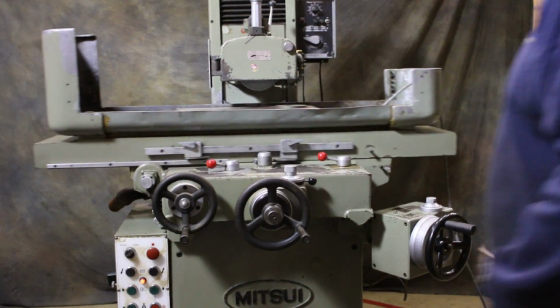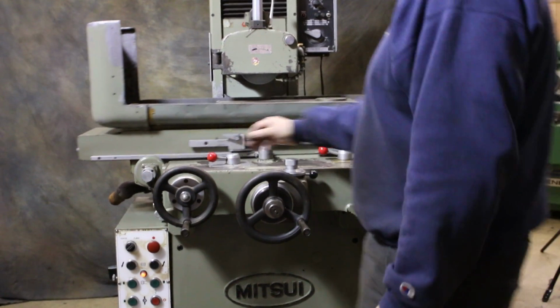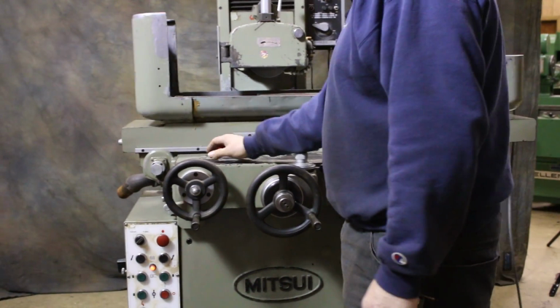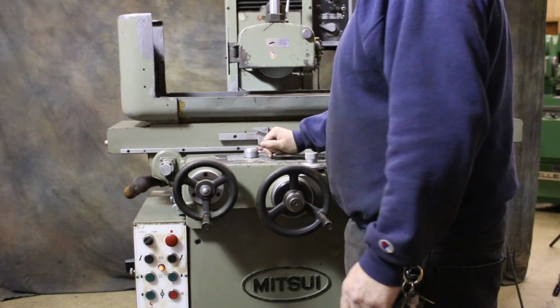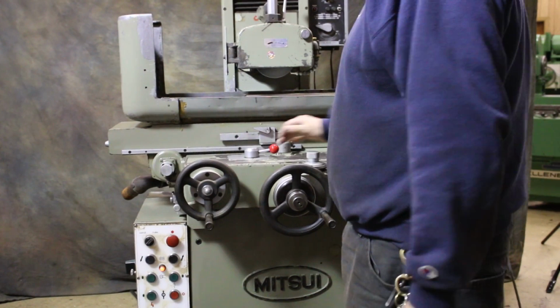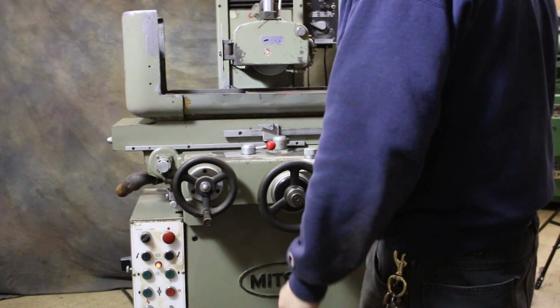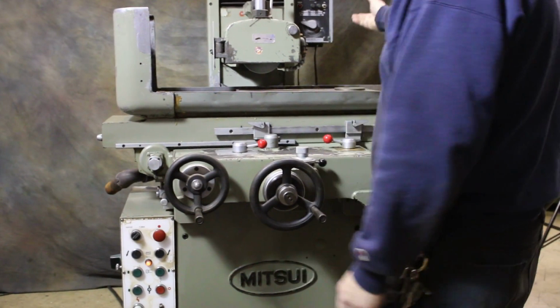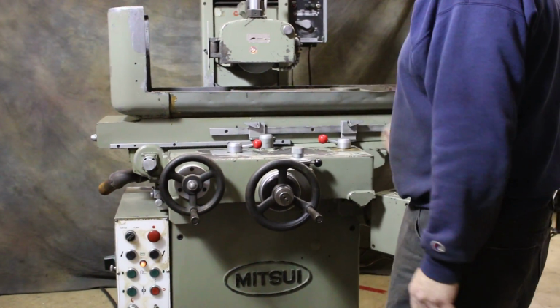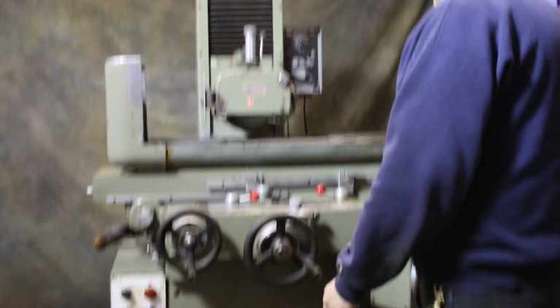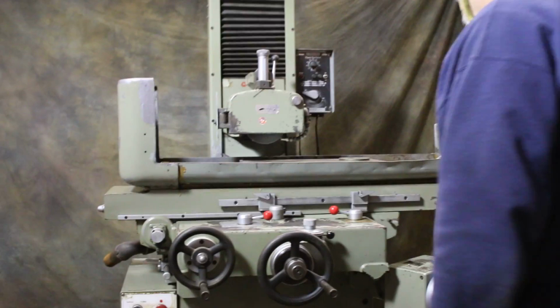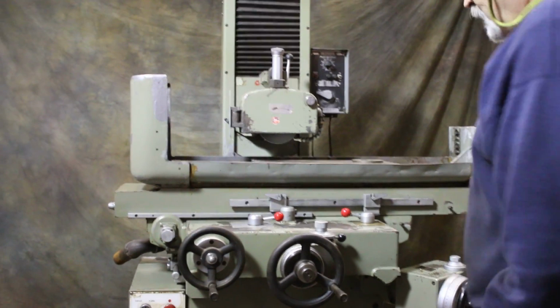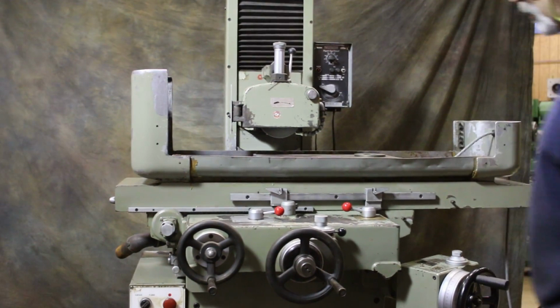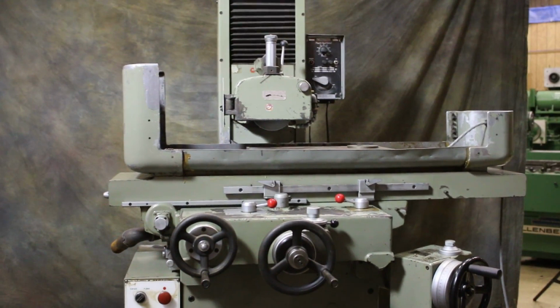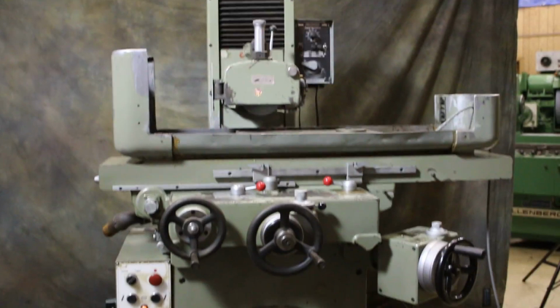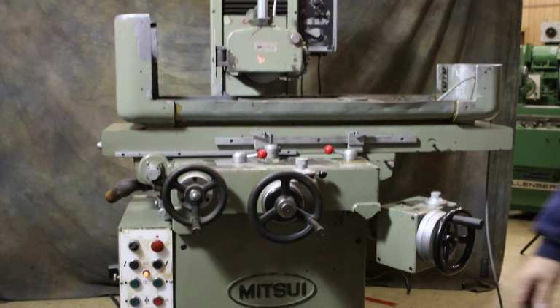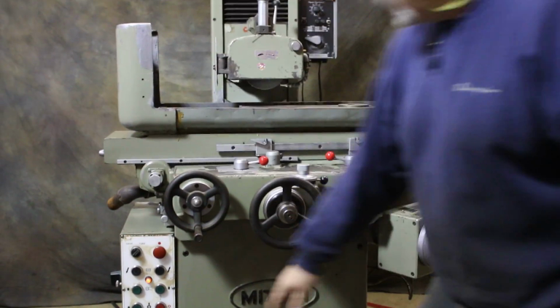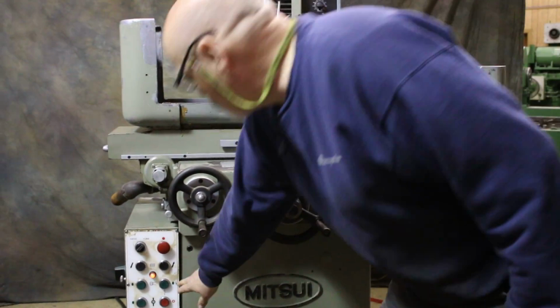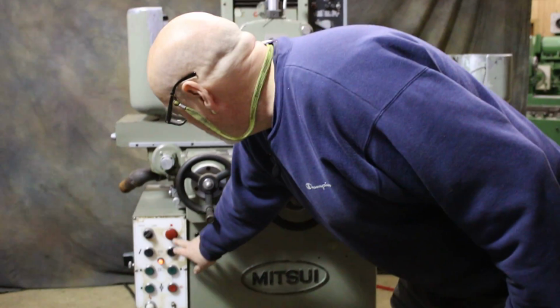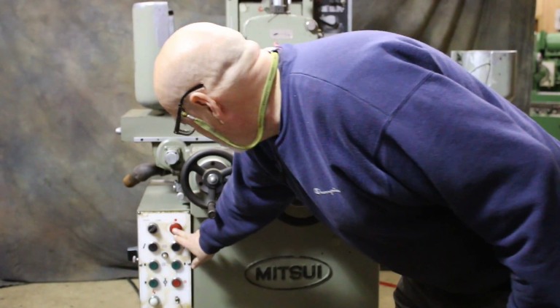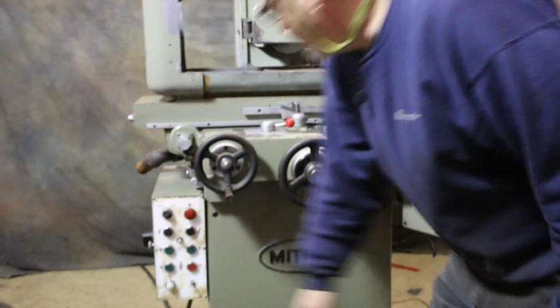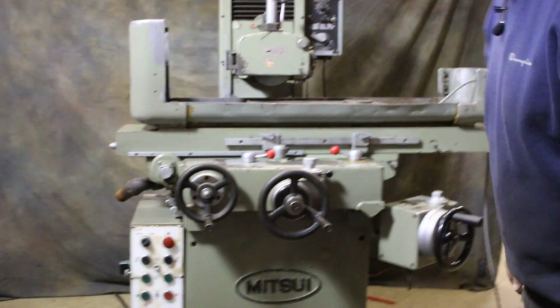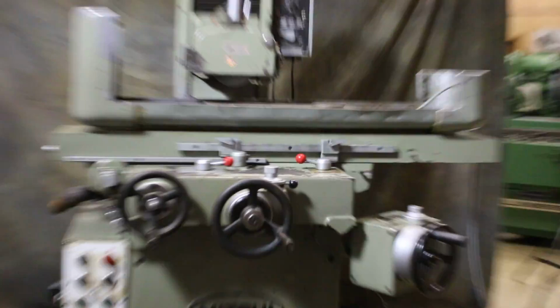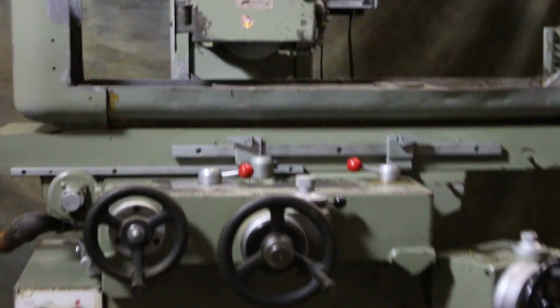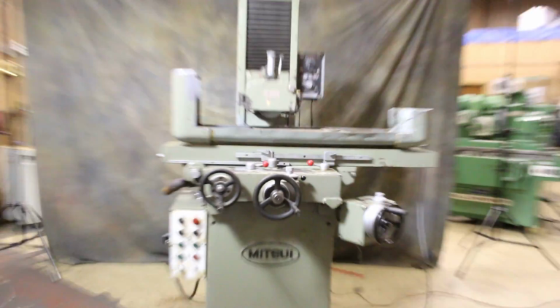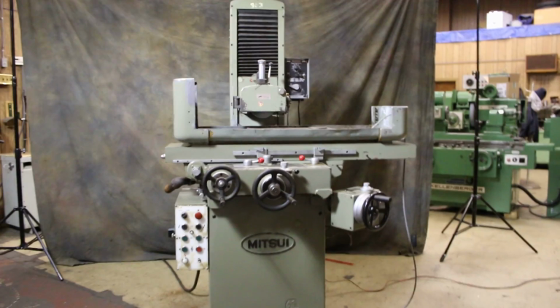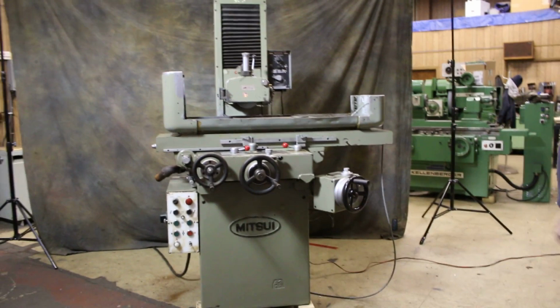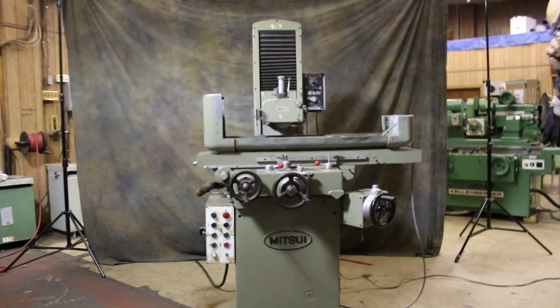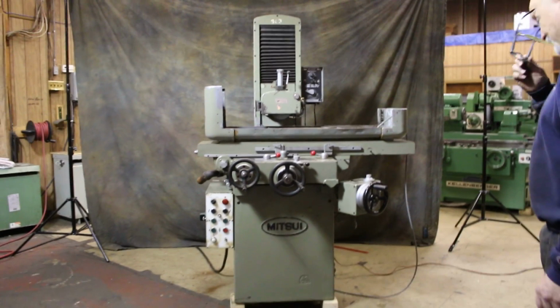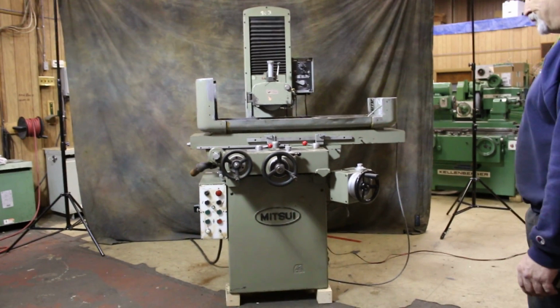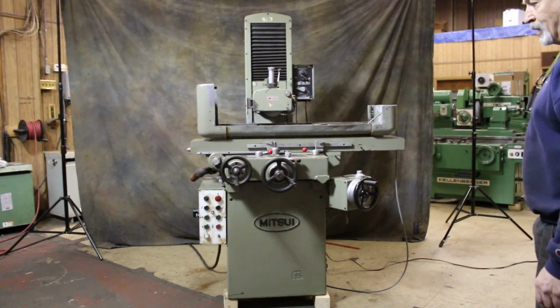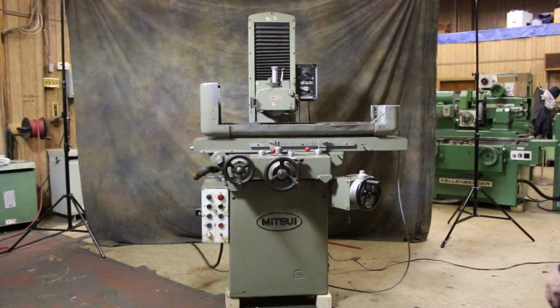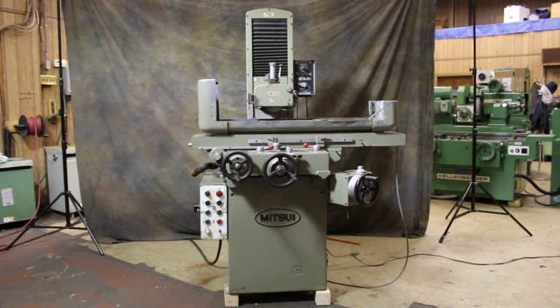Now you would stop the machine, unload your part, and that's the way this works. Nice little machine.